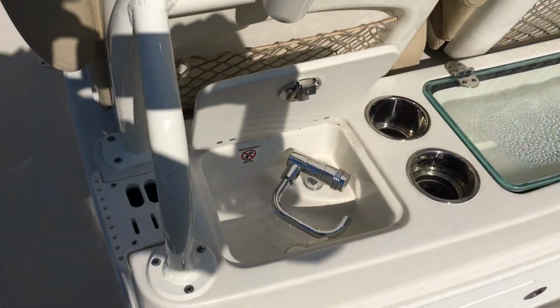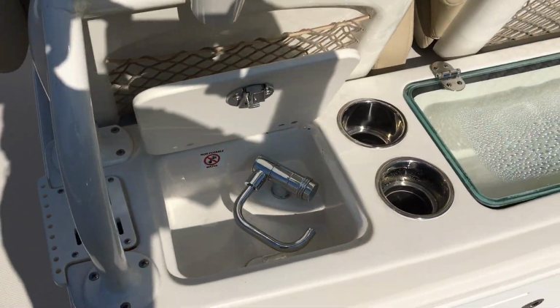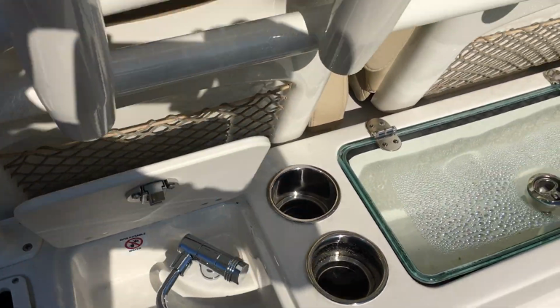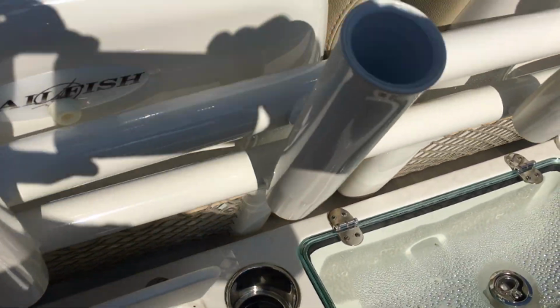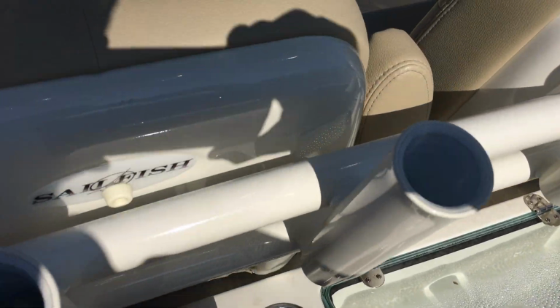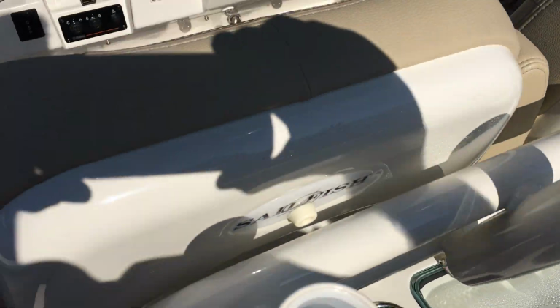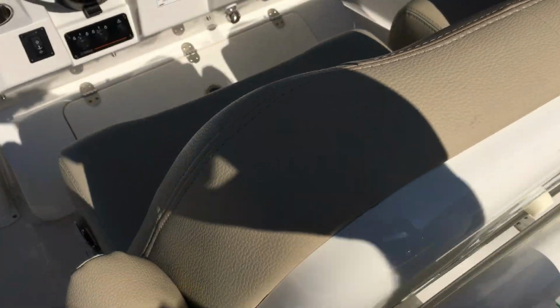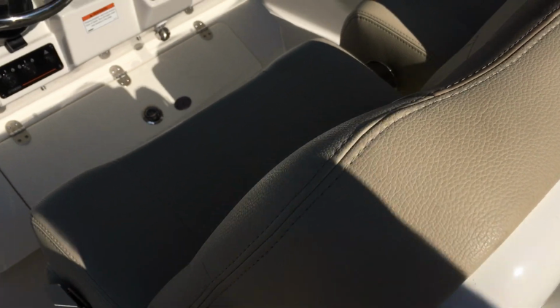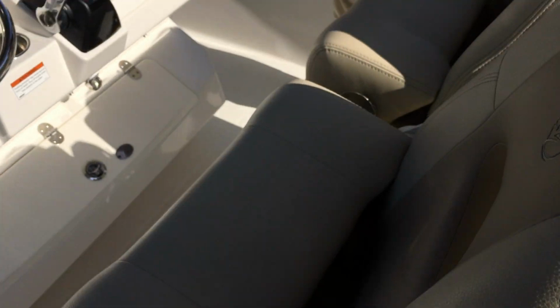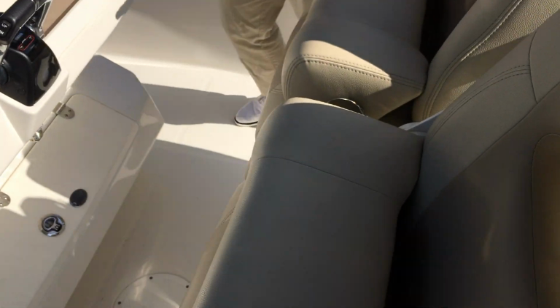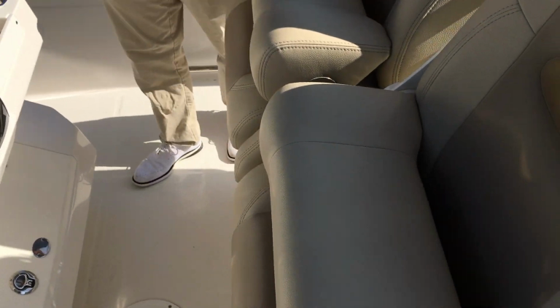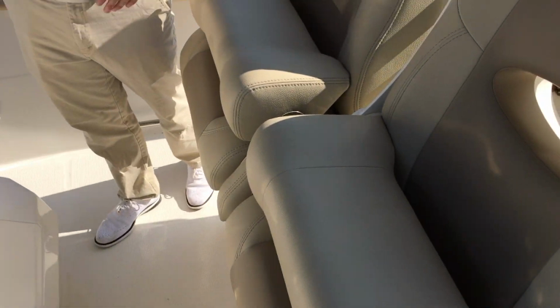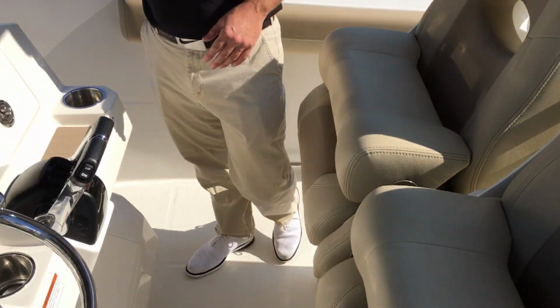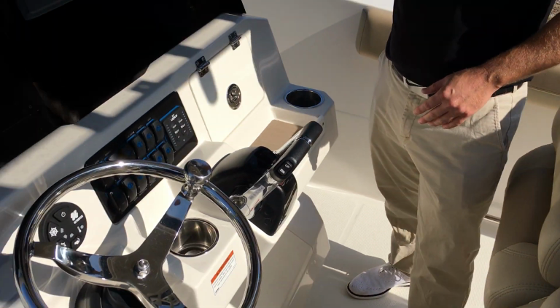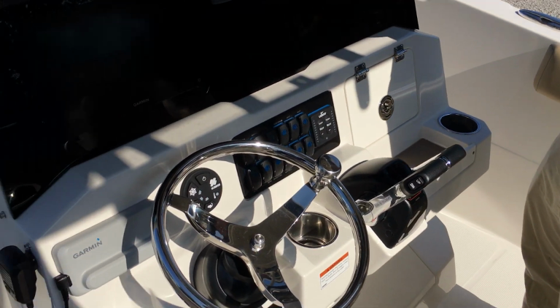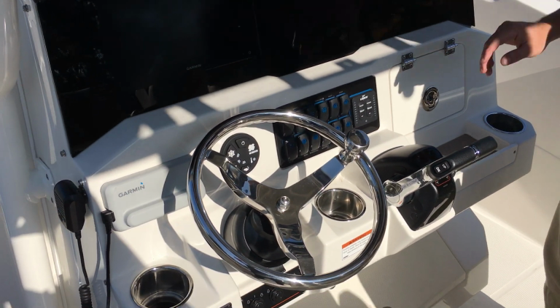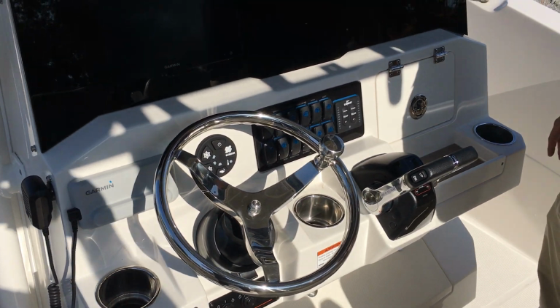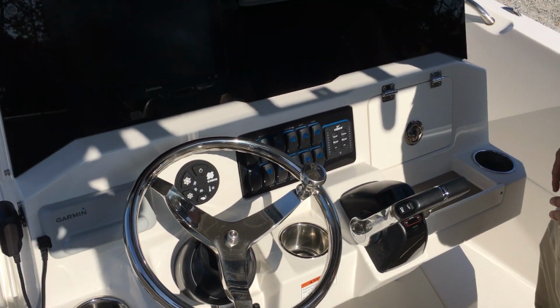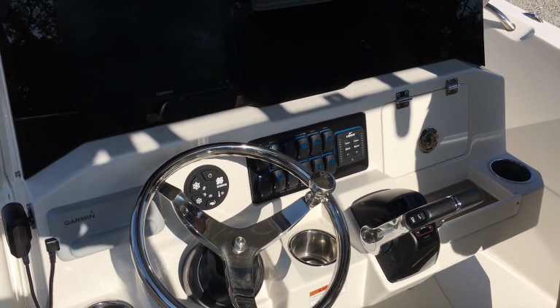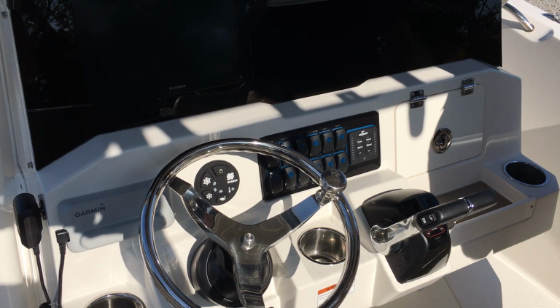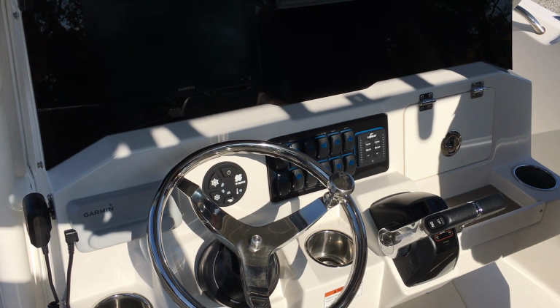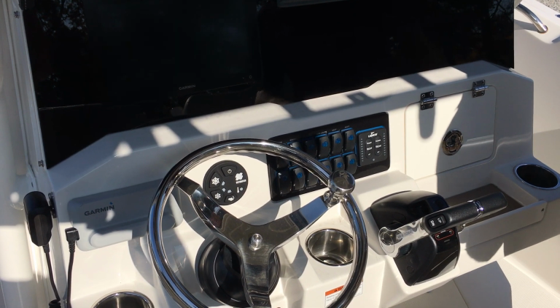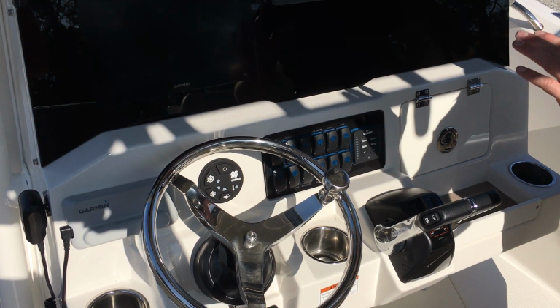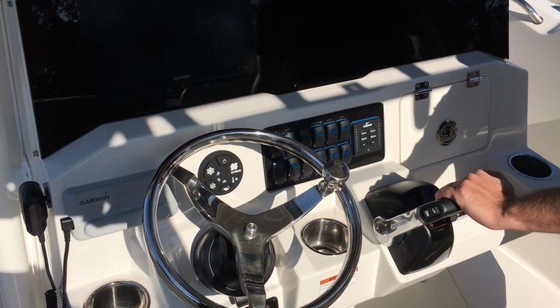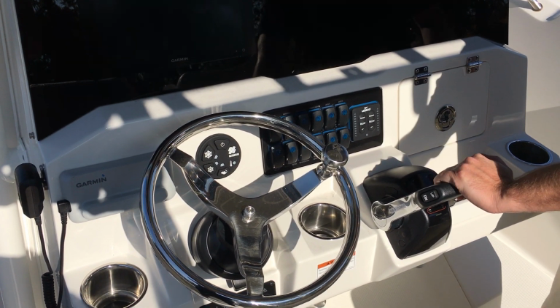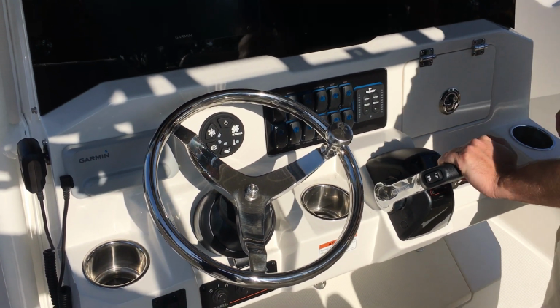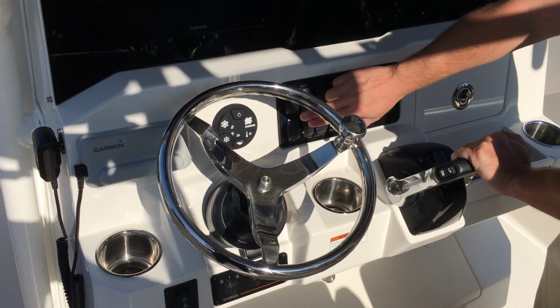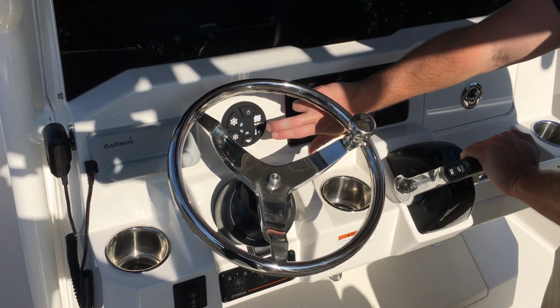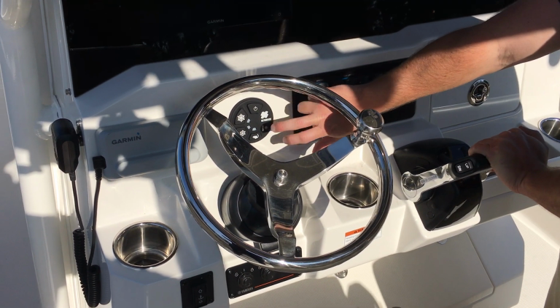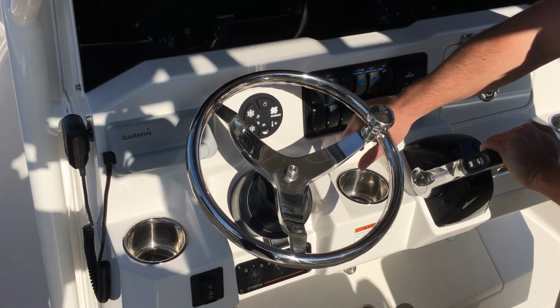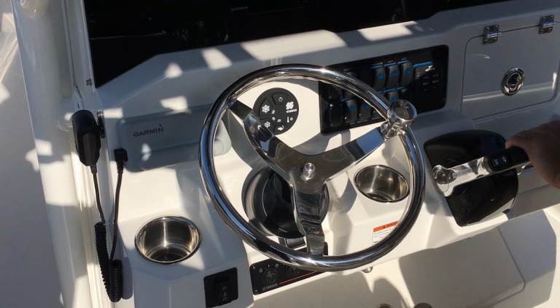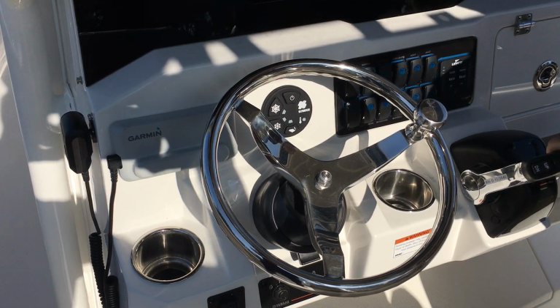Two really nice helm chairs with bolsters, and a nice clean black acrylic dash. We have a 12-inch touch screen Garmin, again digital shift and throttle, and we have our ultra flex power steering.